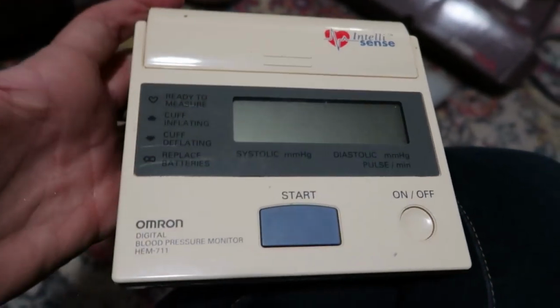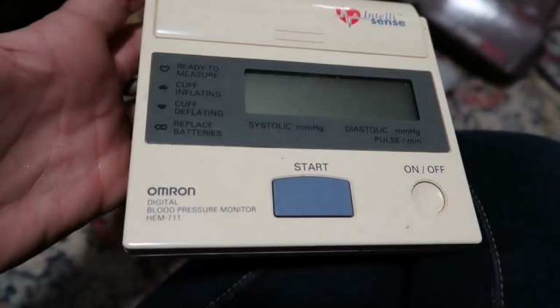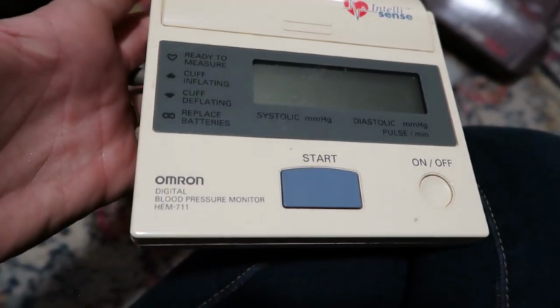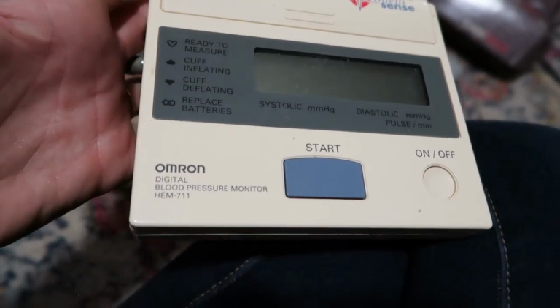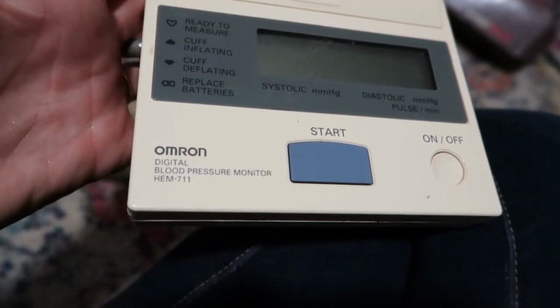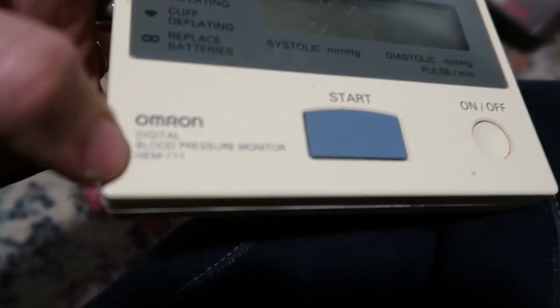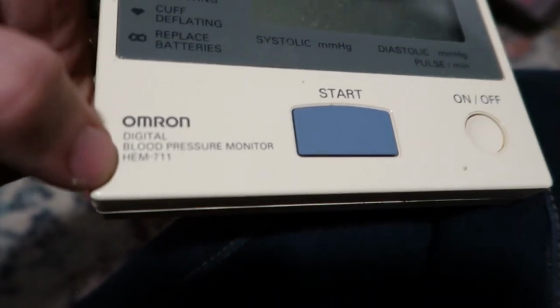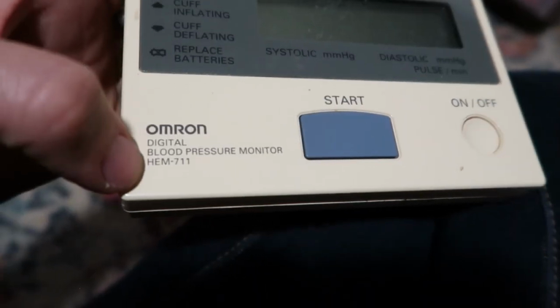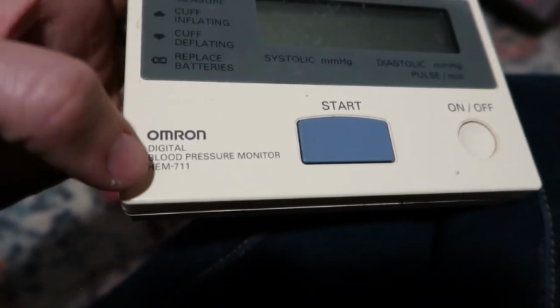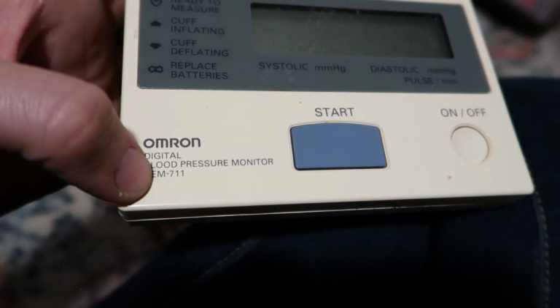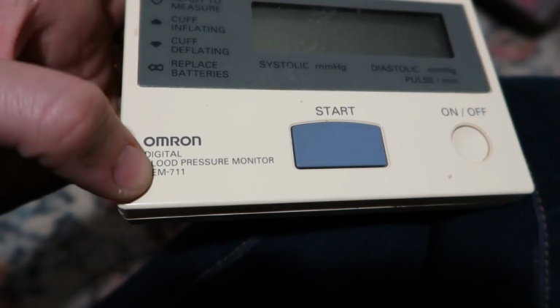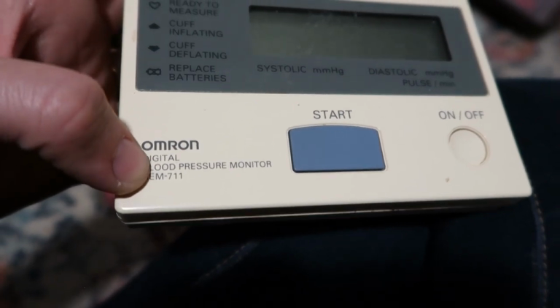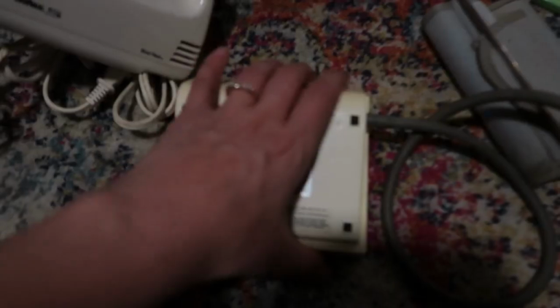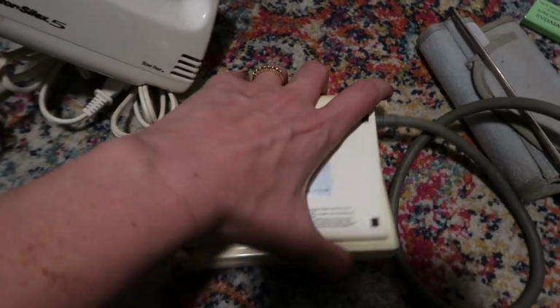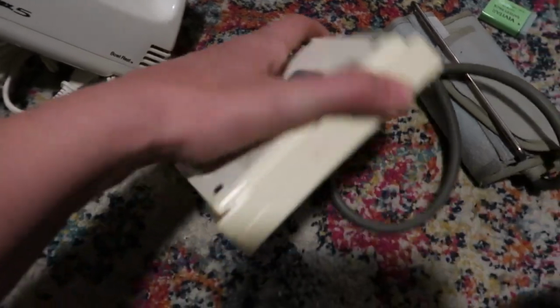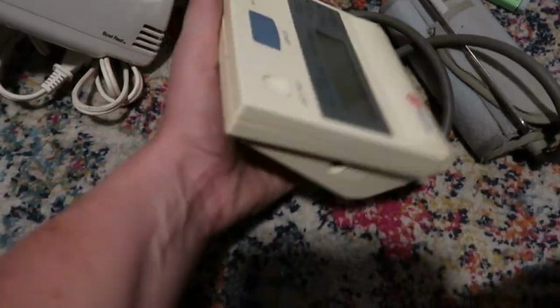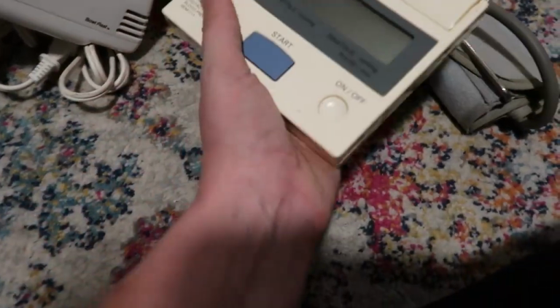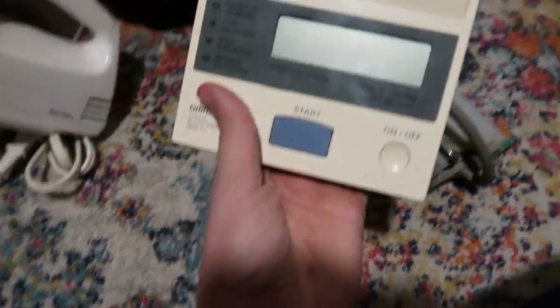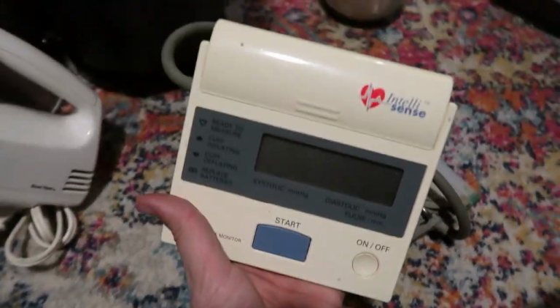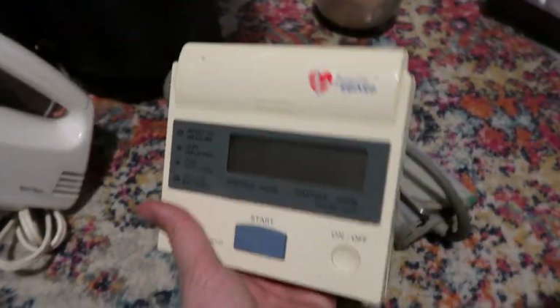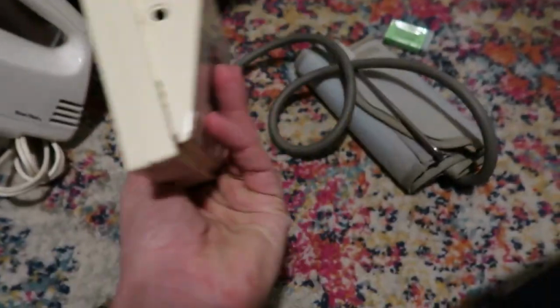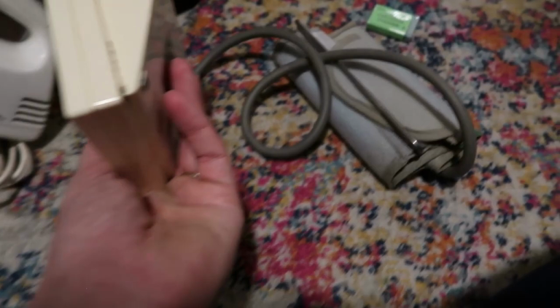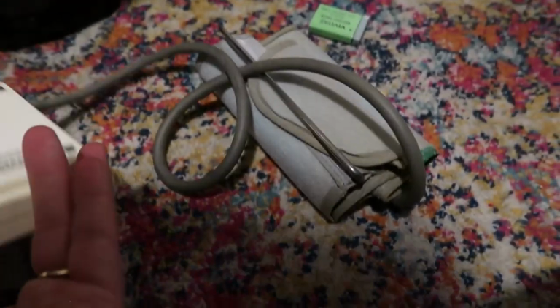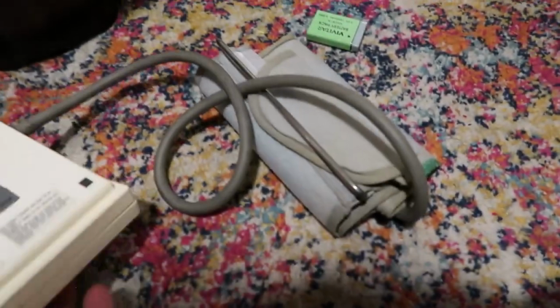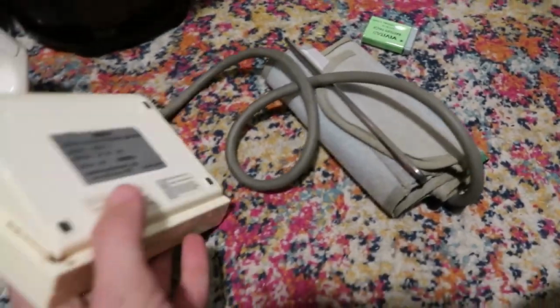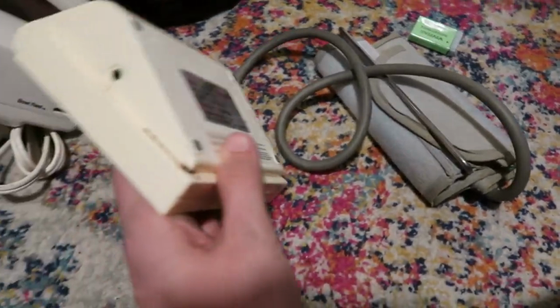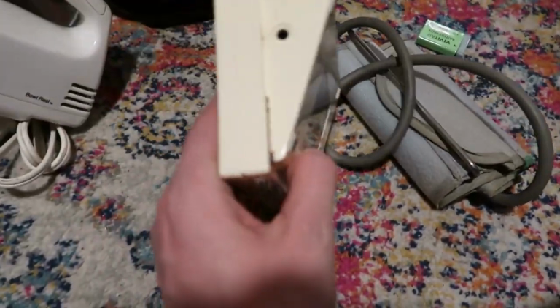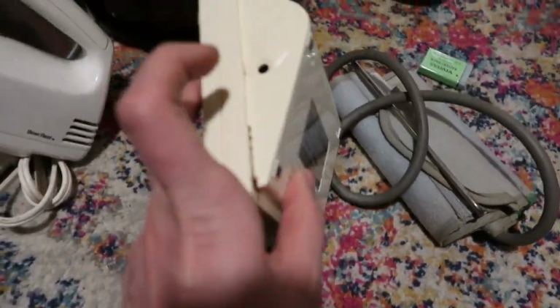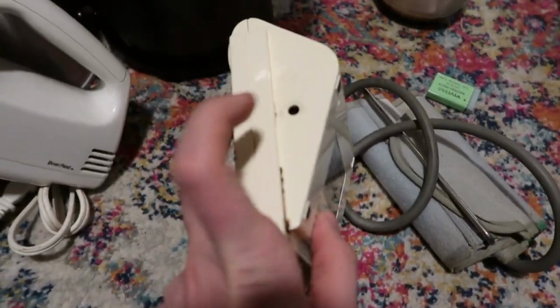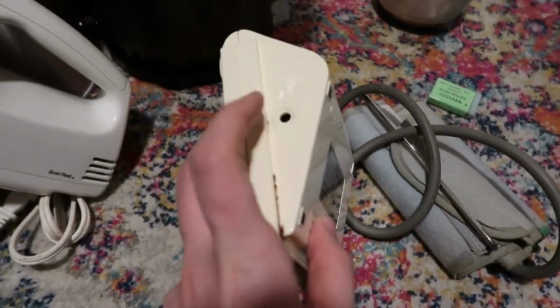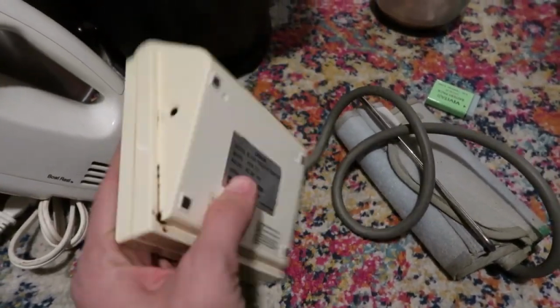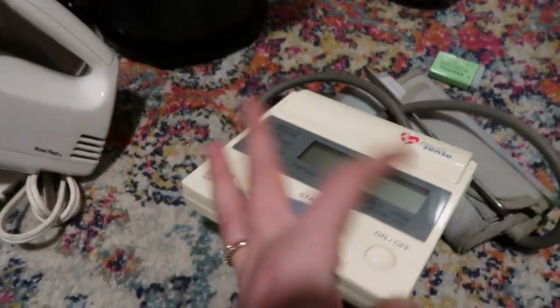The blood pressure monitor is the Intellisense by Omron. There's a model number right on it. Checking comps: 84 listed, 47 sold. Mine is all dingy and yellowed, the band isn't in great condition, and I'm missing the adapter — headed to the thrift store.